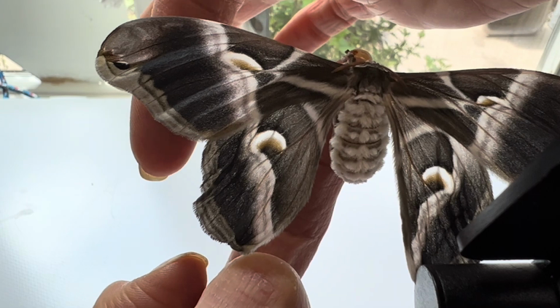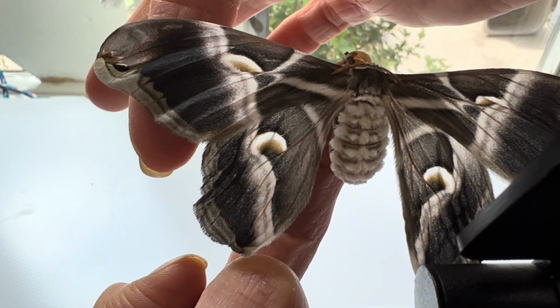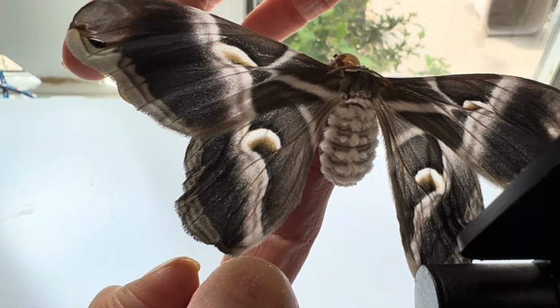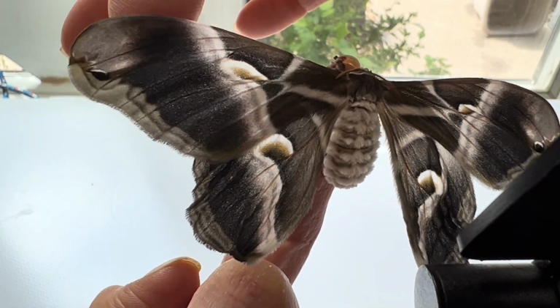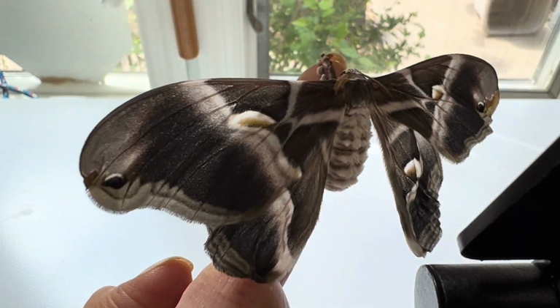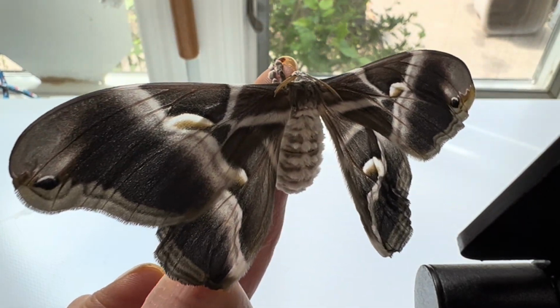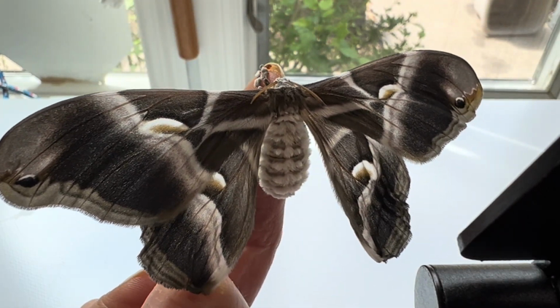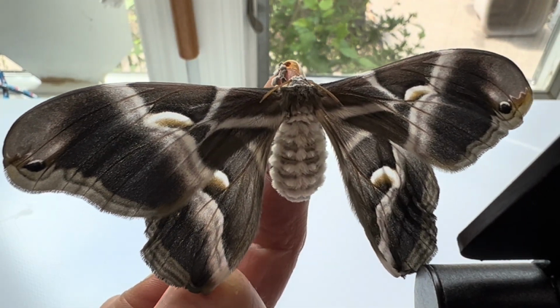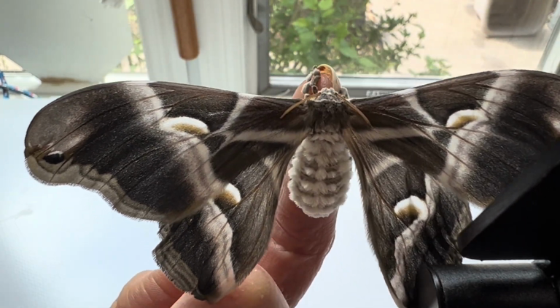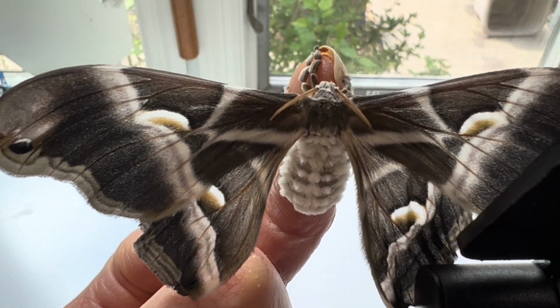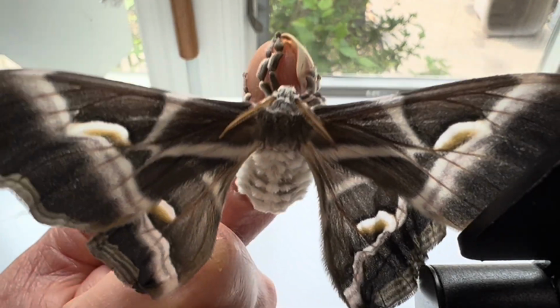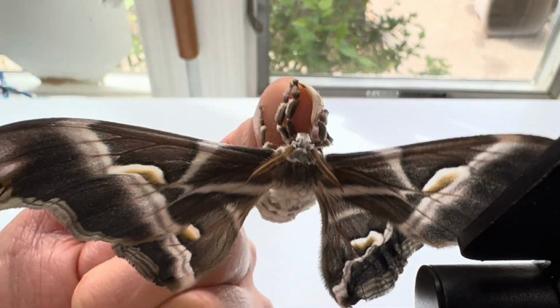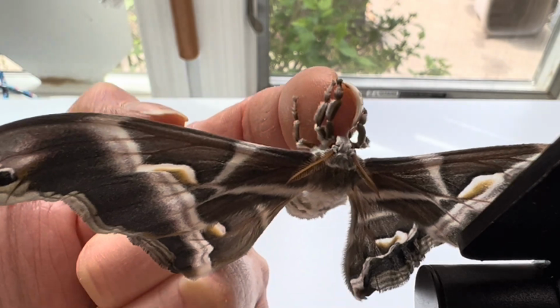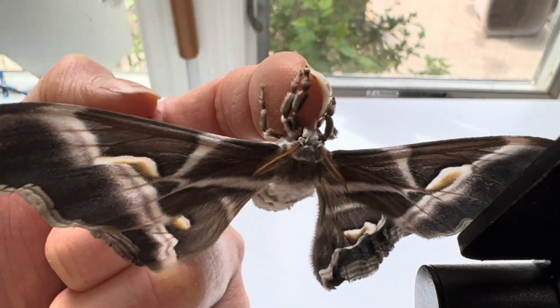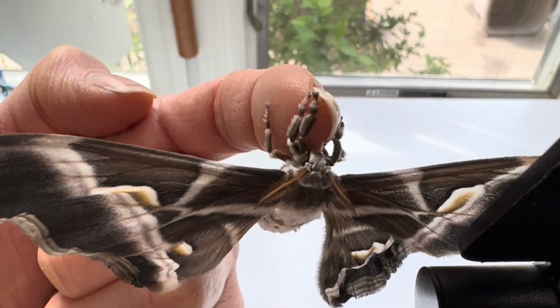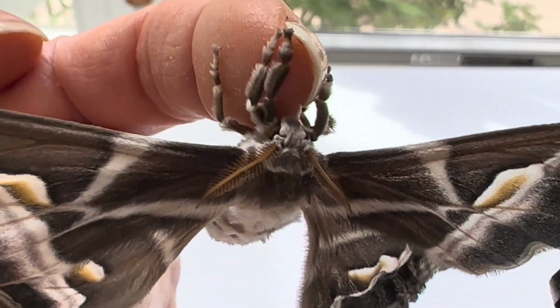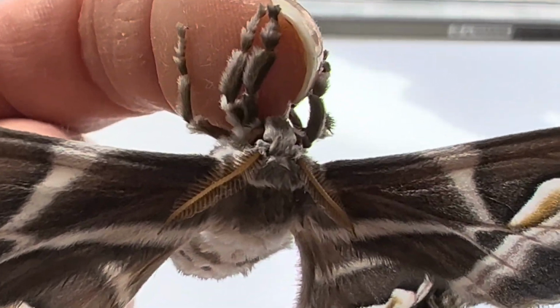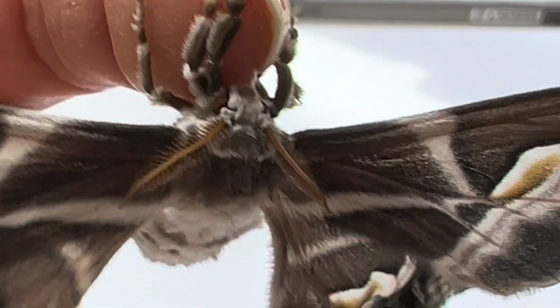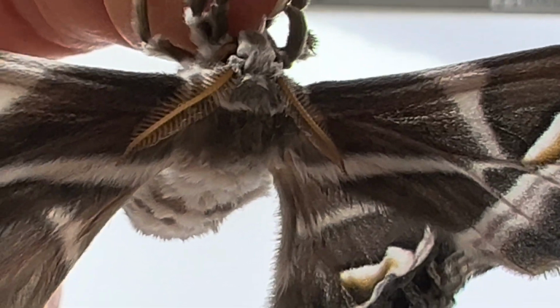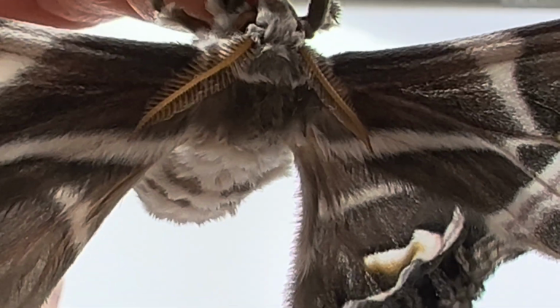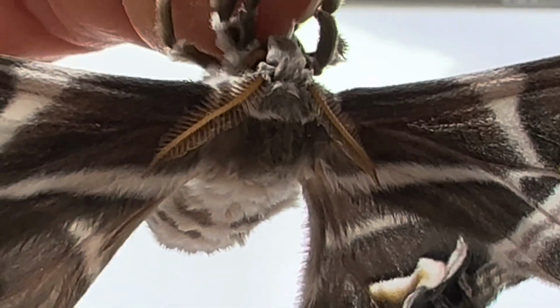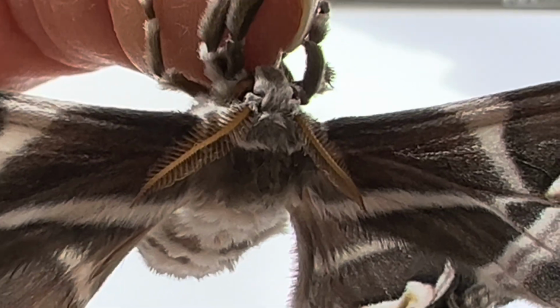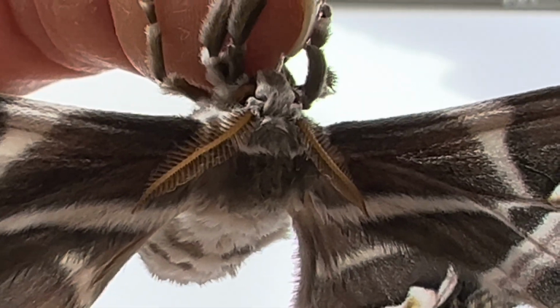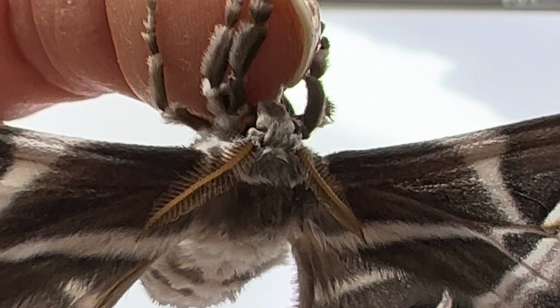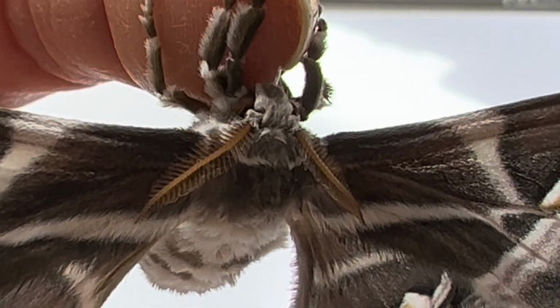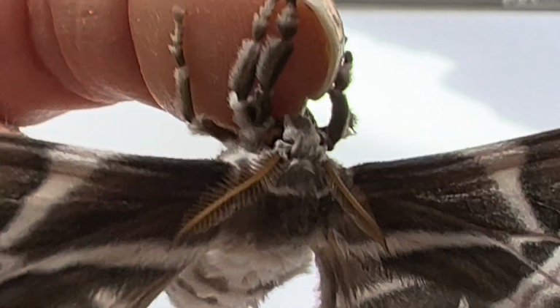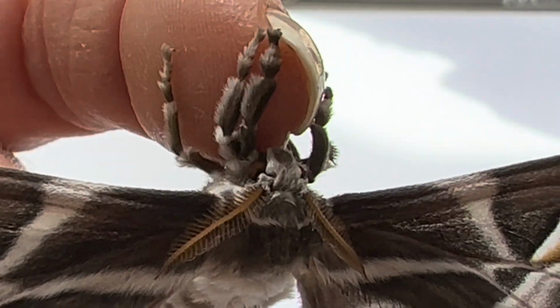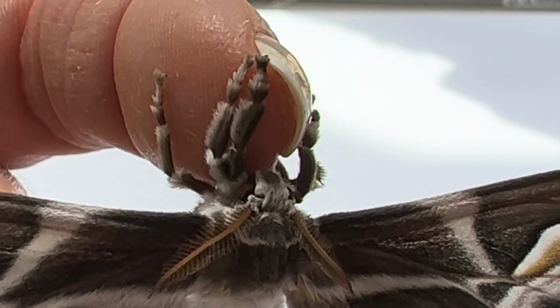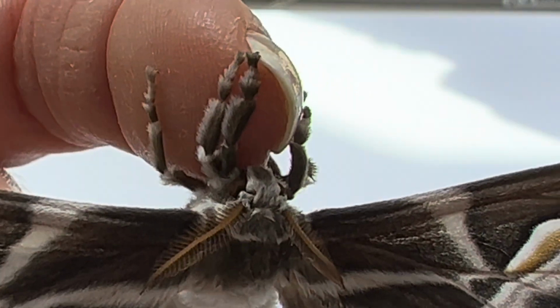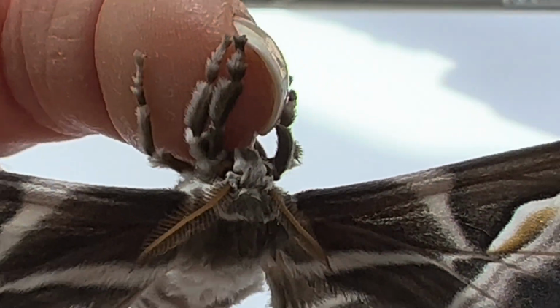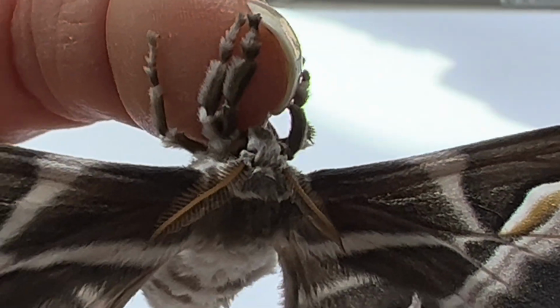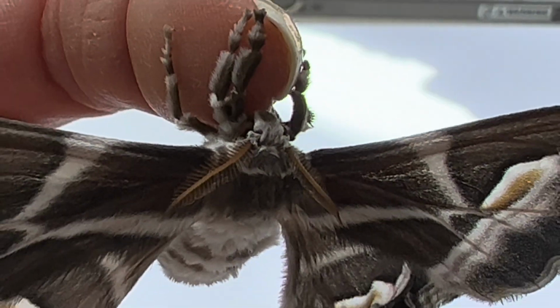Most of these moths have even lost their ability to fly and have only excelled at what was important in breeding them: desire to mate, quantity of eggs, and silk quality. When kept in captivity, there's no need to fly, and they simply crawl to find each other.